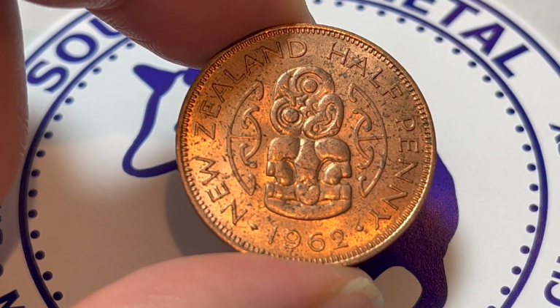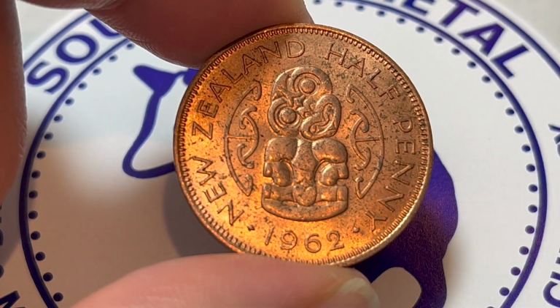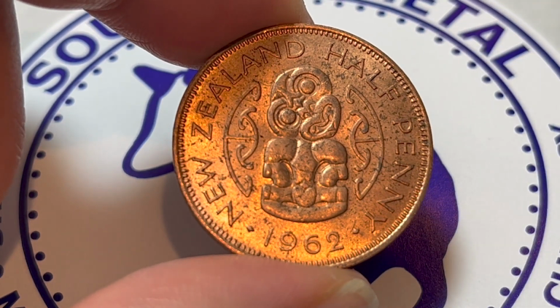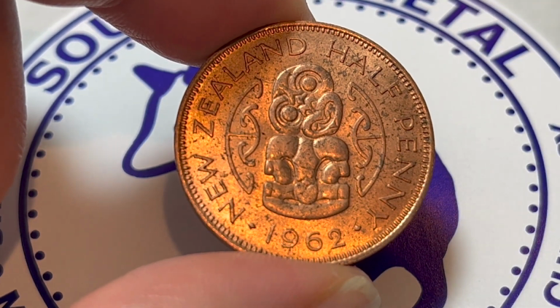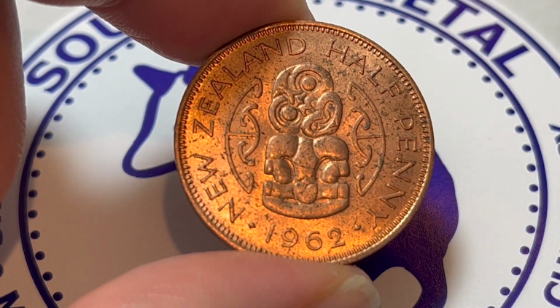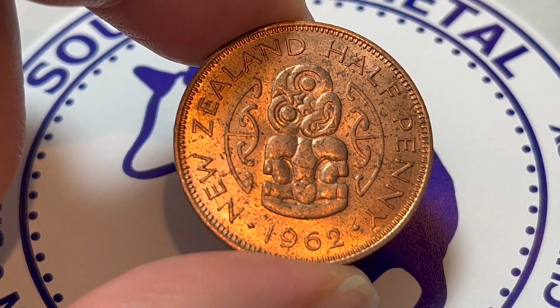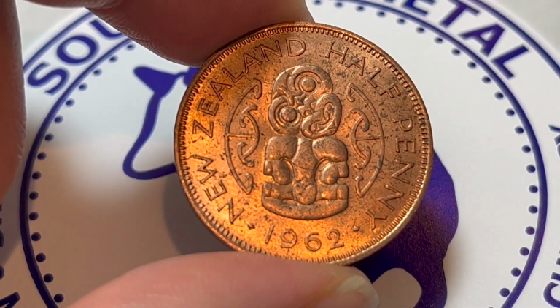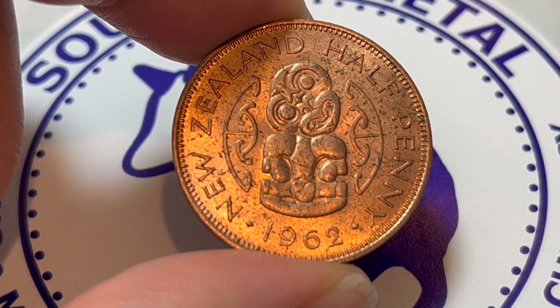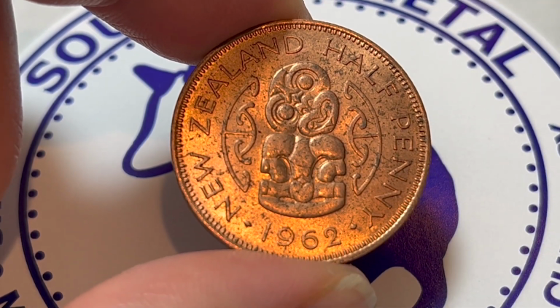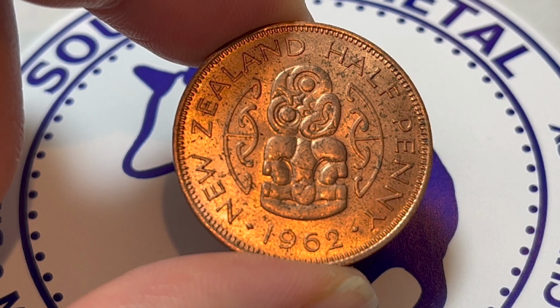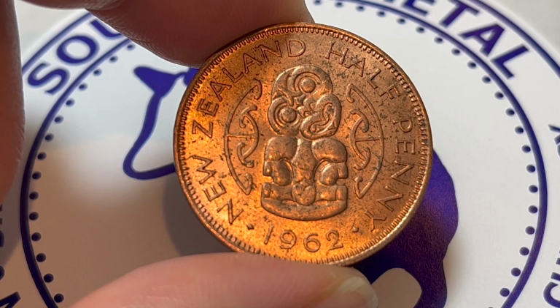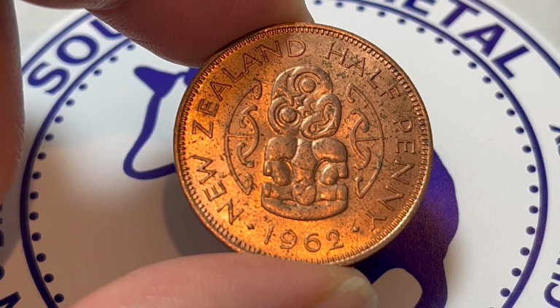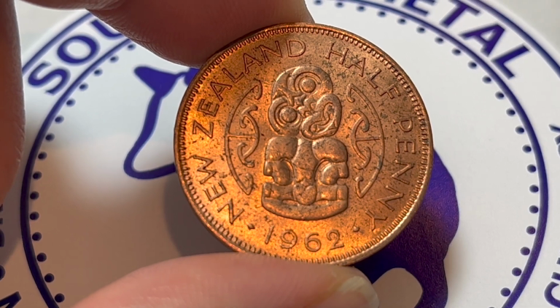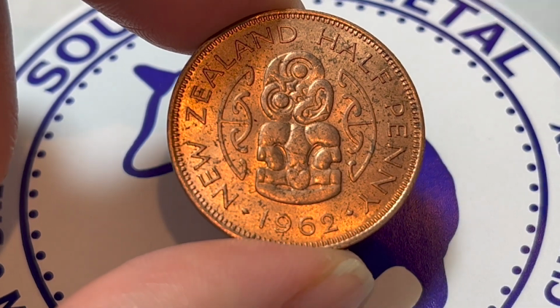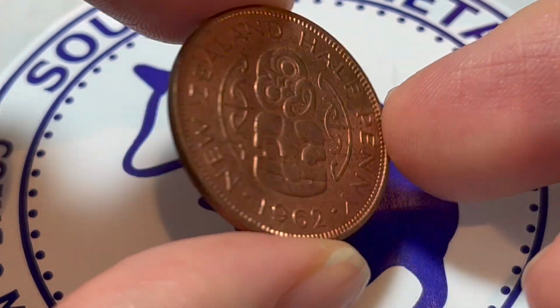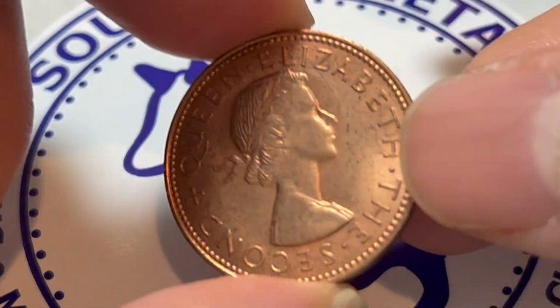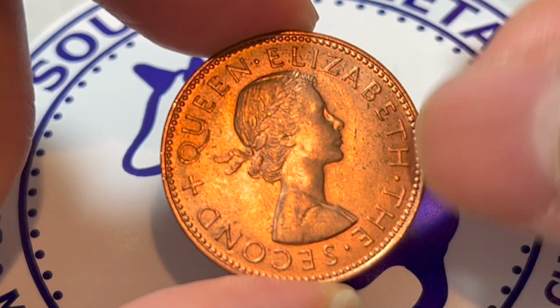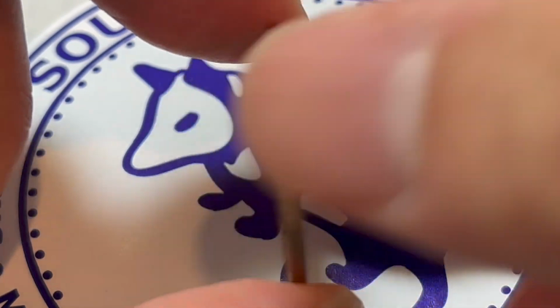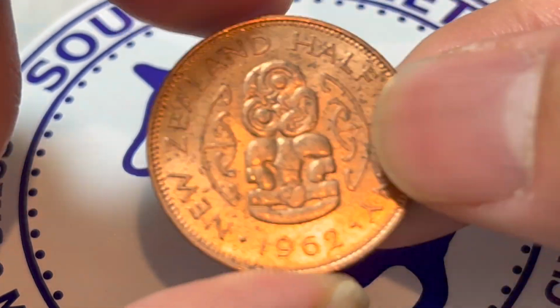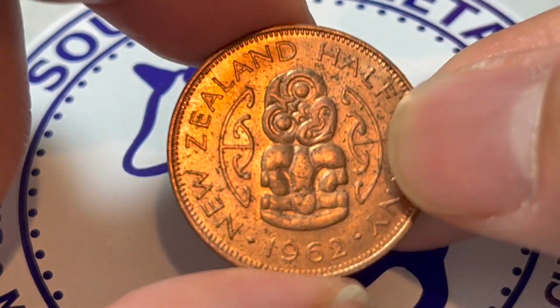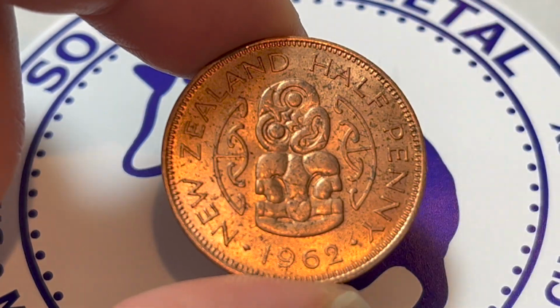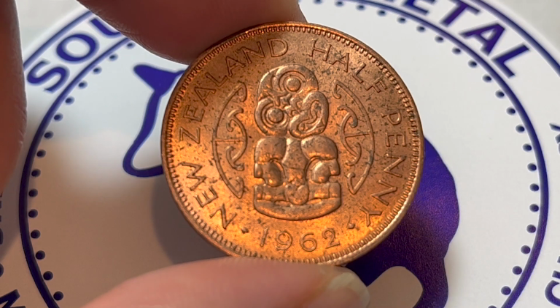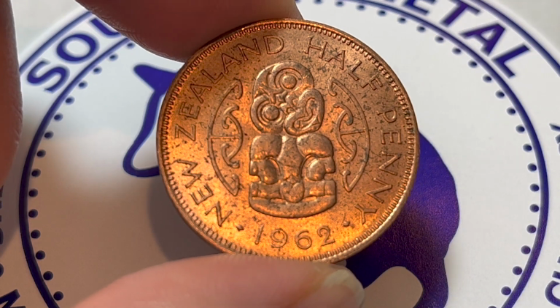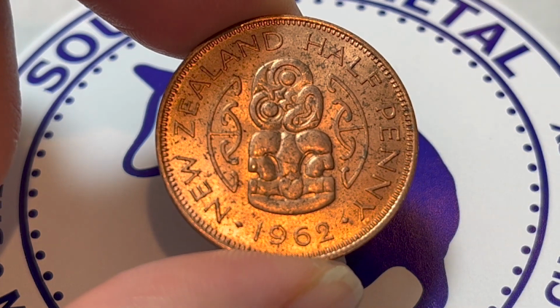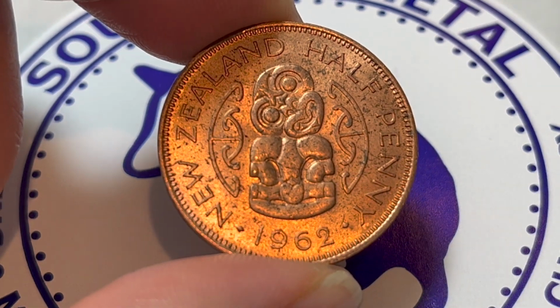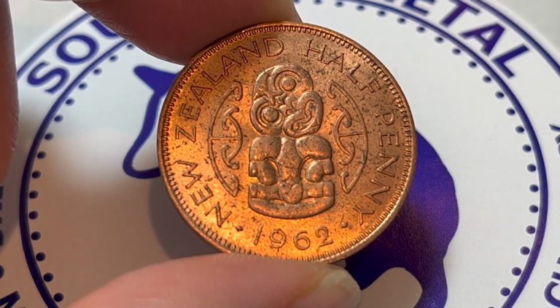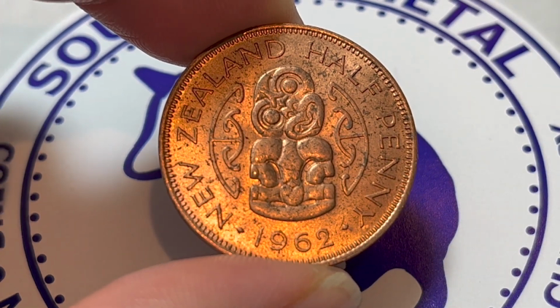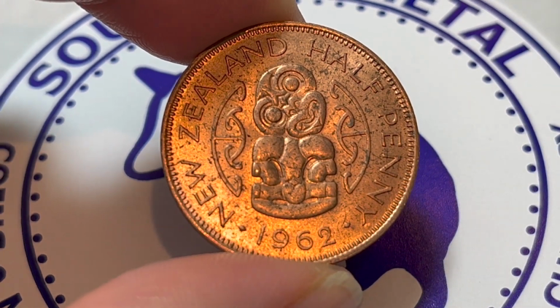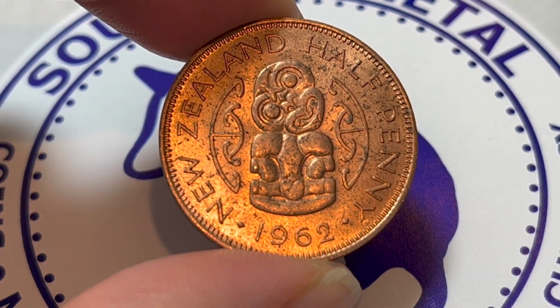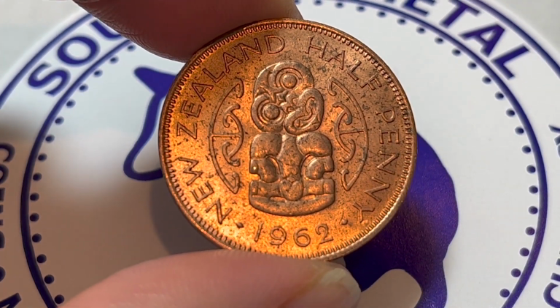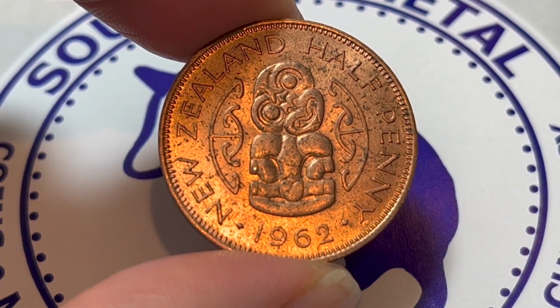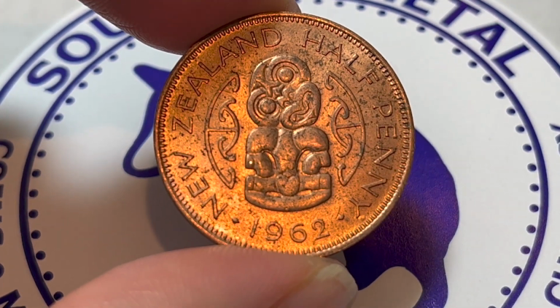They were produced at the Royal Mint of Tower Hill between 1953 and 1965, at least with this obverse. This coin has a mintage of 2.88 million for circulation, making it kind of a middle-of-the-road mintage figure as far as the date run overall is concerned.